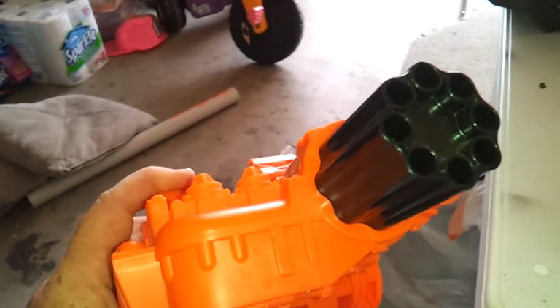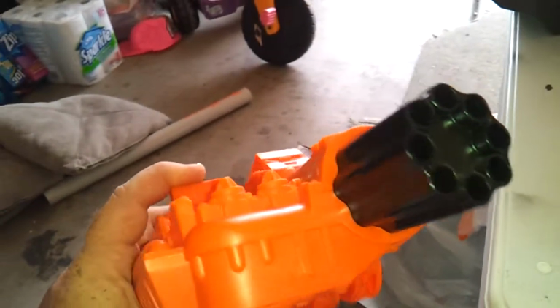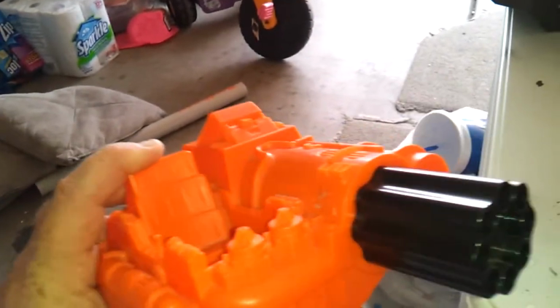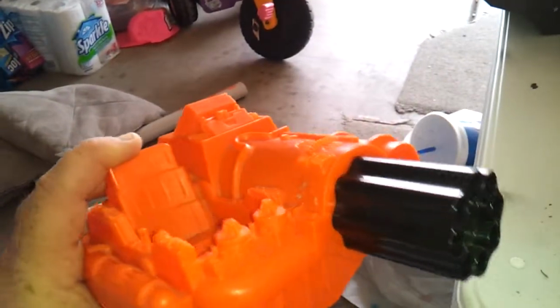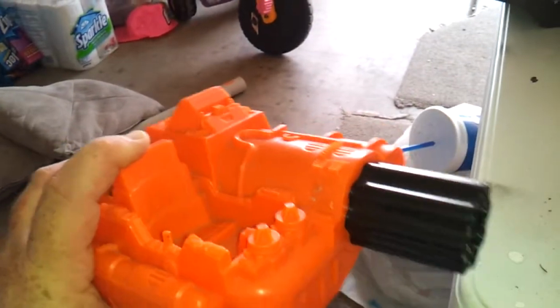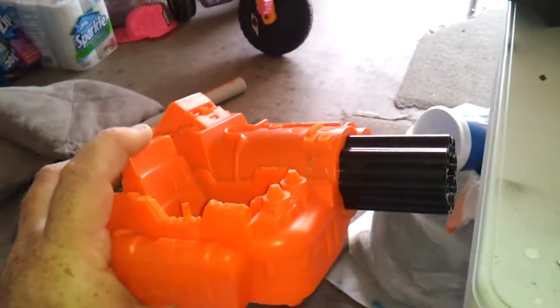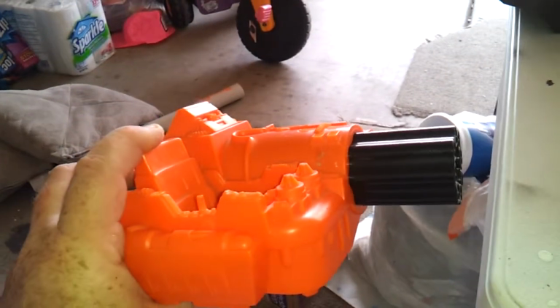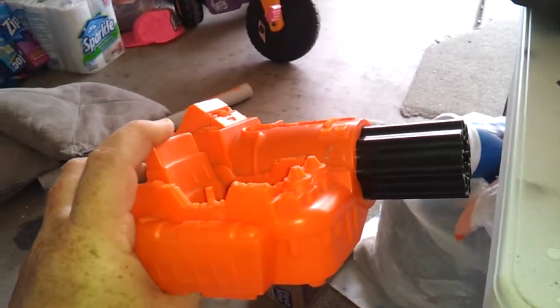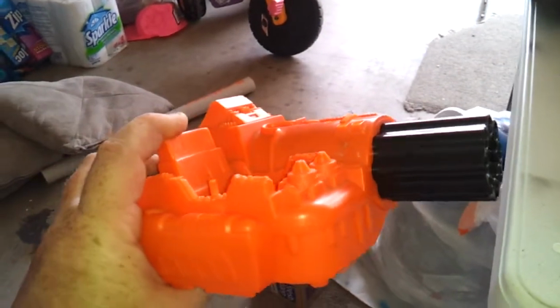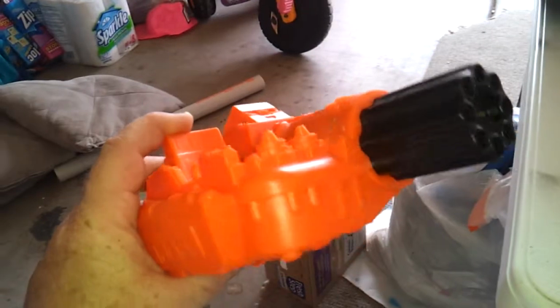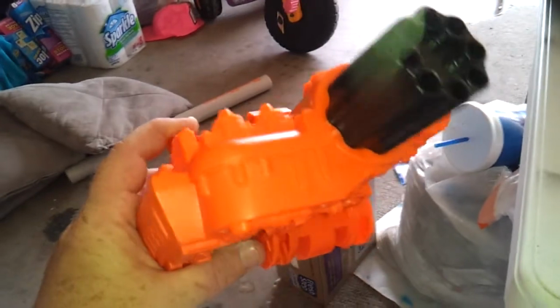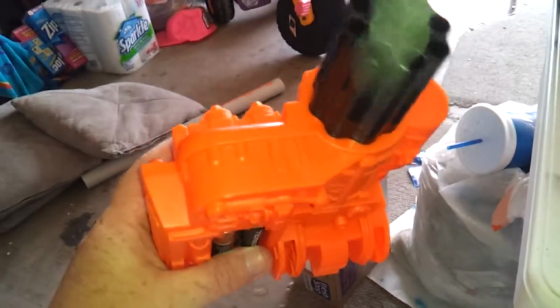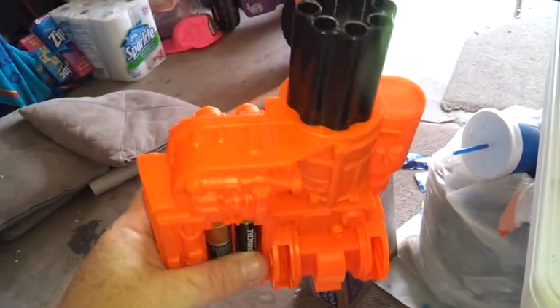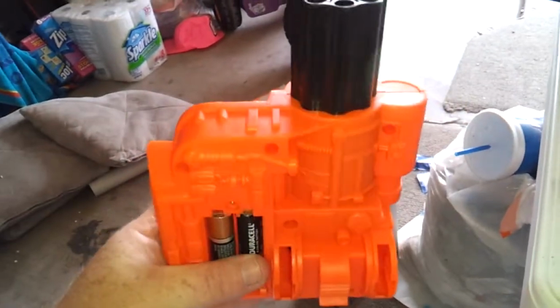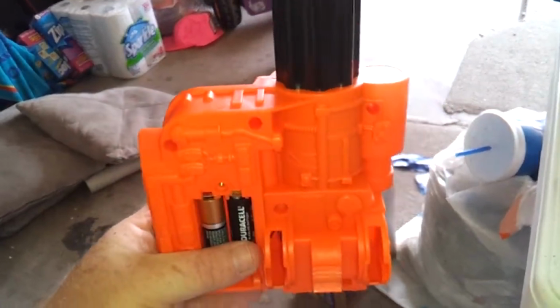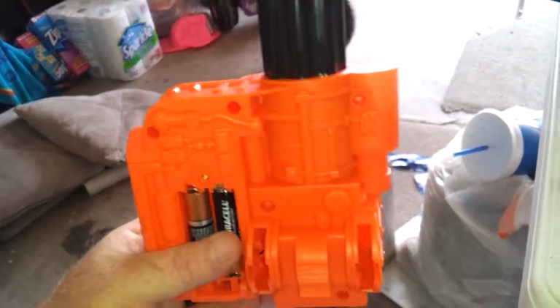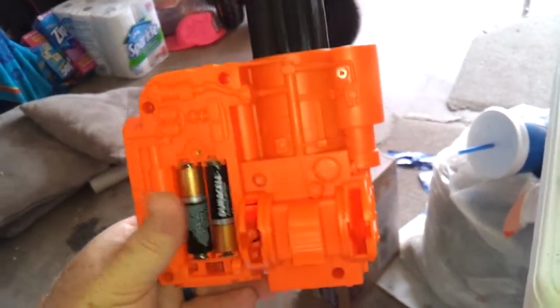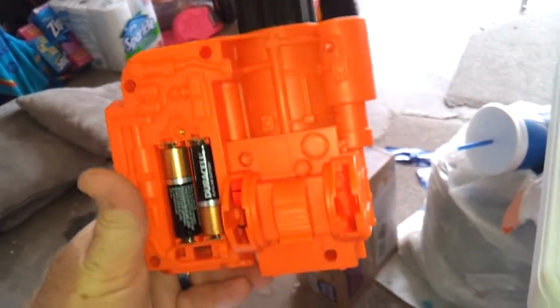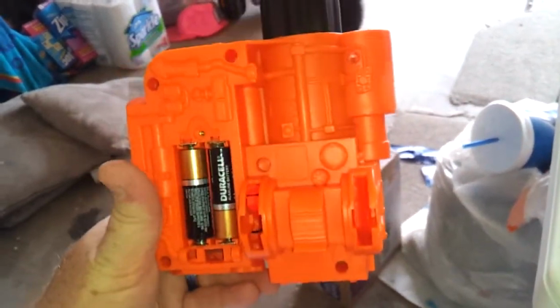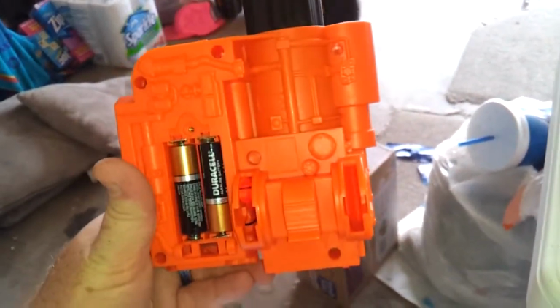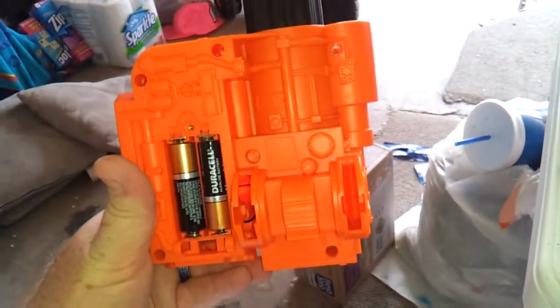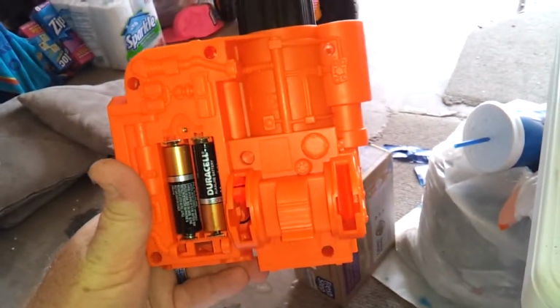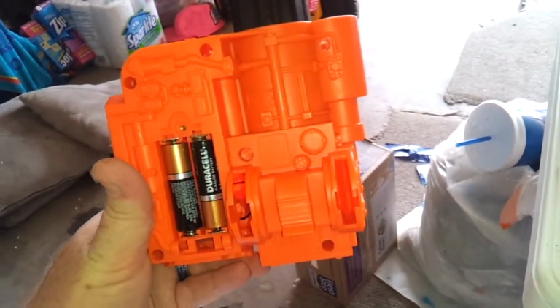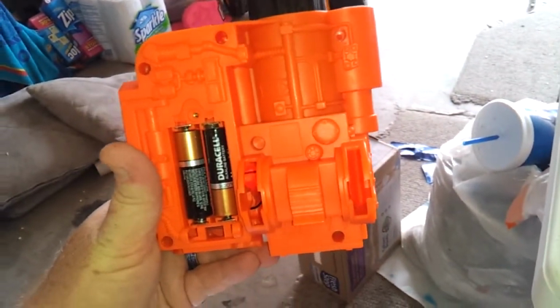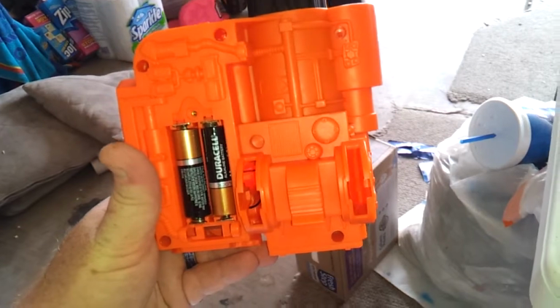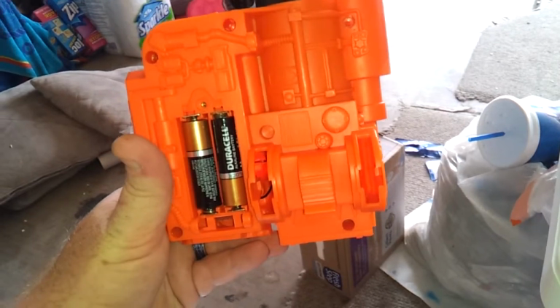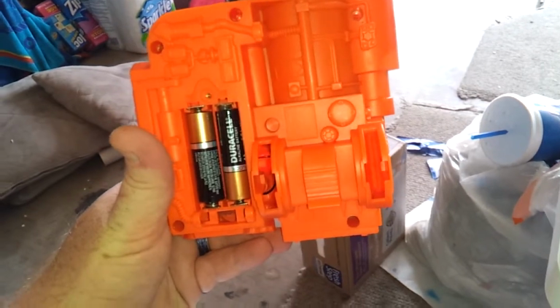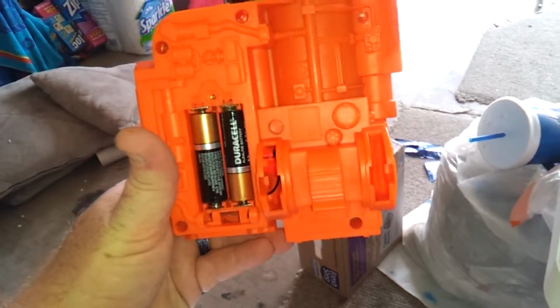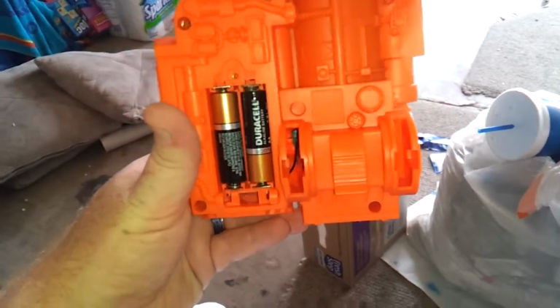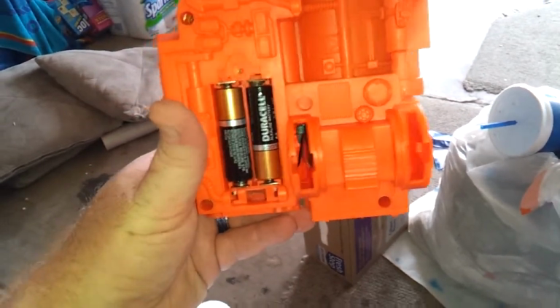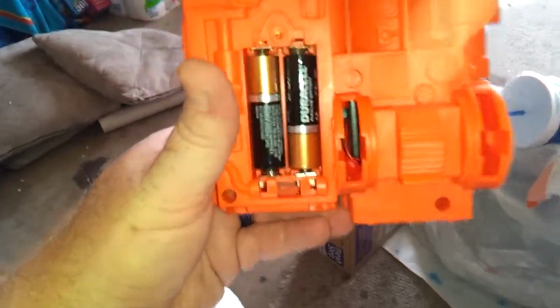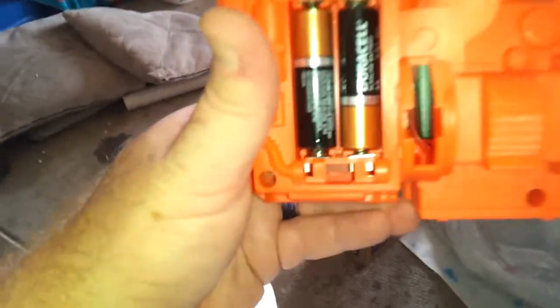Okay, here we have the top cannon part of the G.I. Joe Battle Wagon. I got it in a junk lot and it wasn't working properly at first, but I think I got it working right here now.